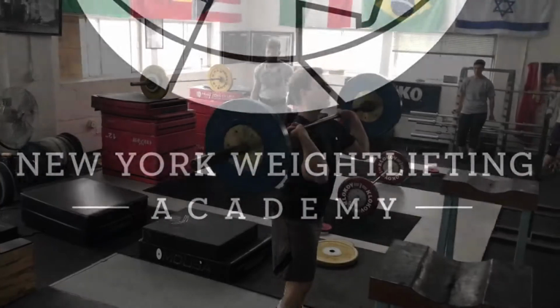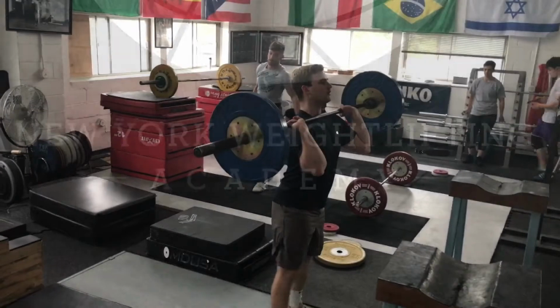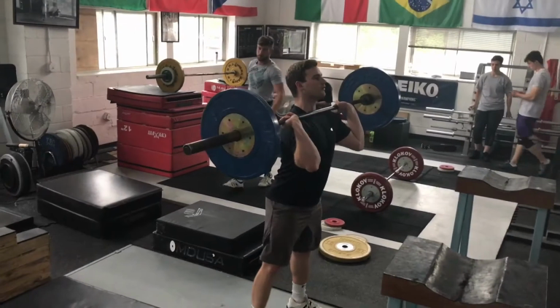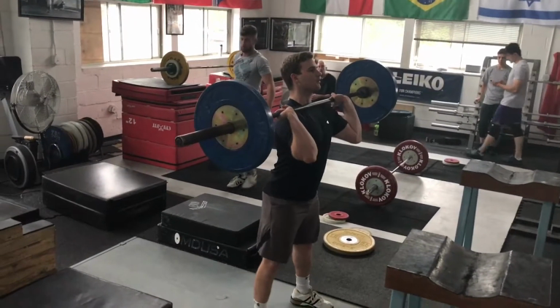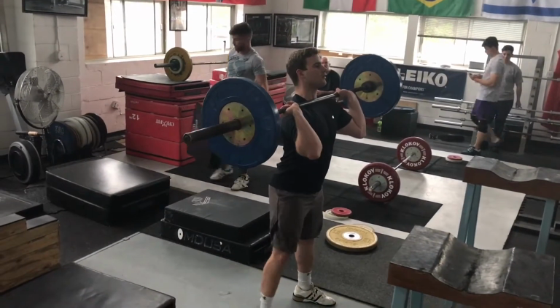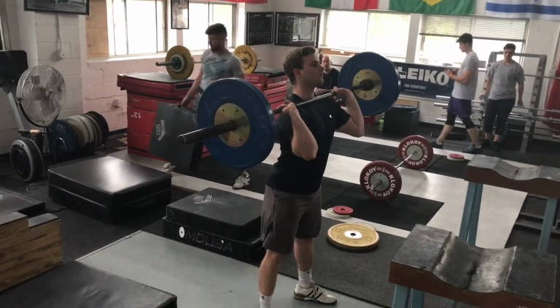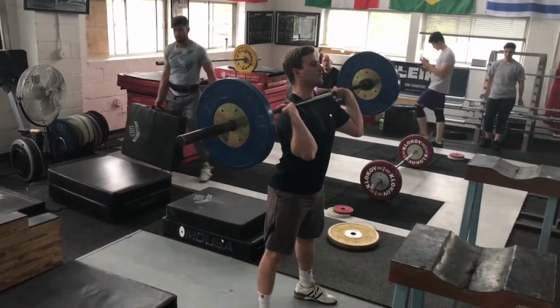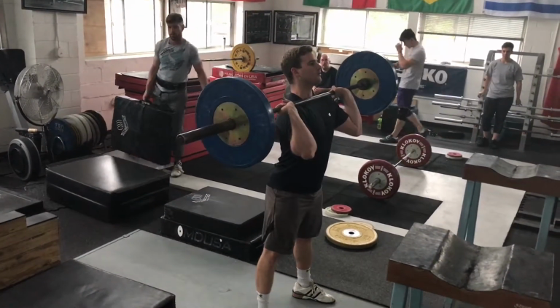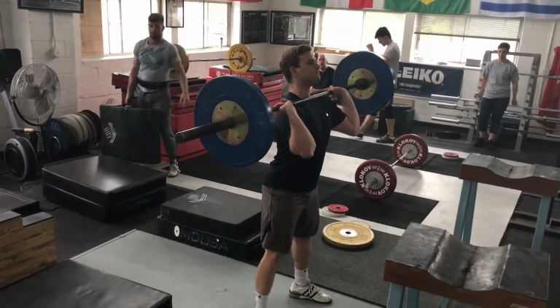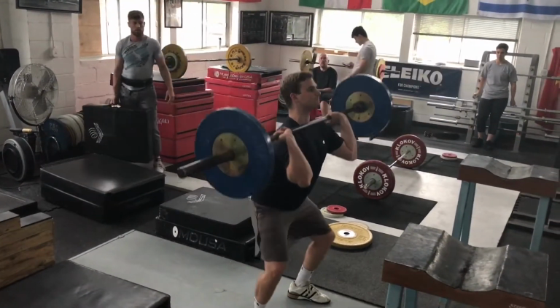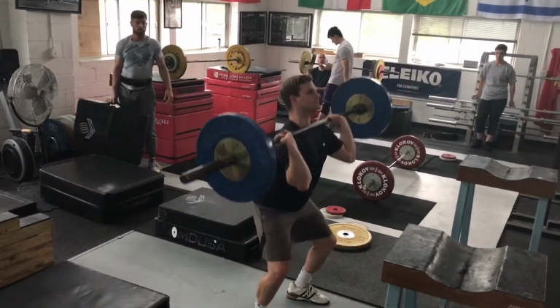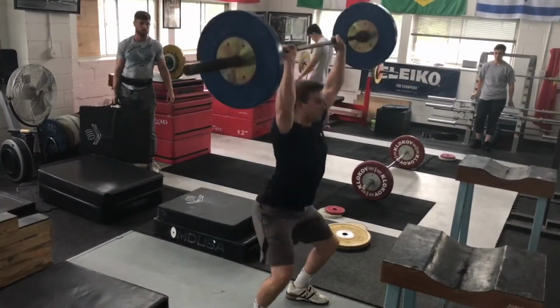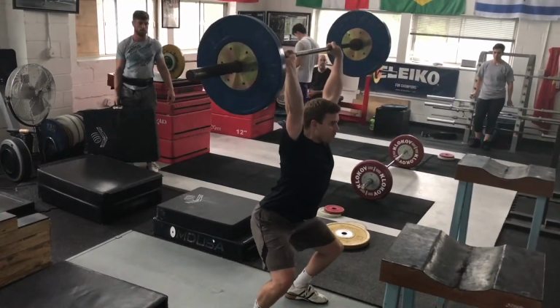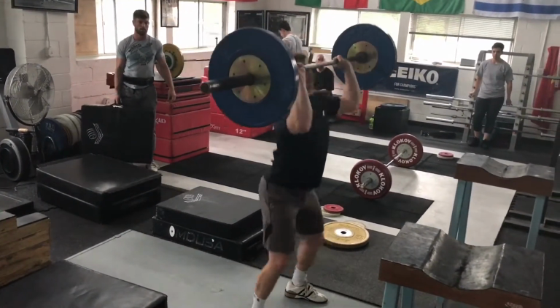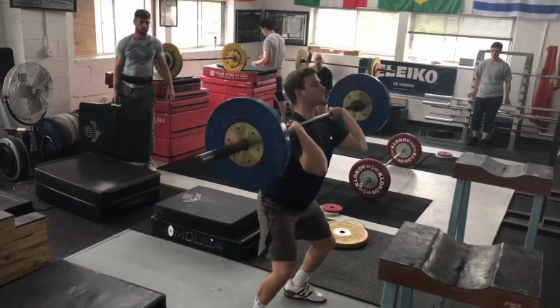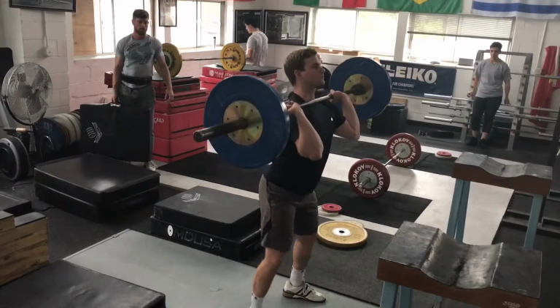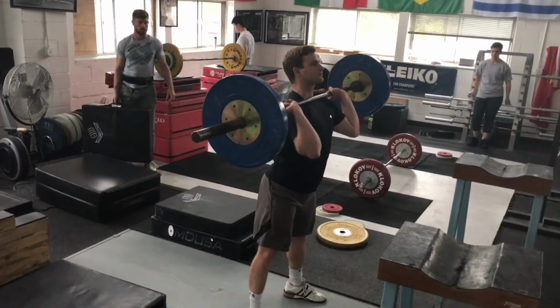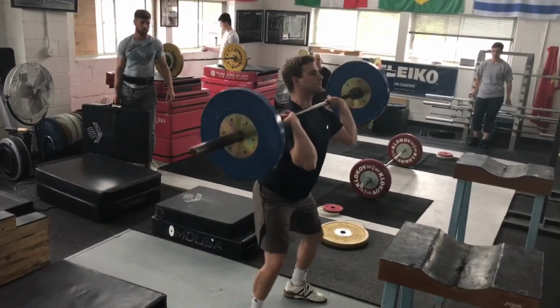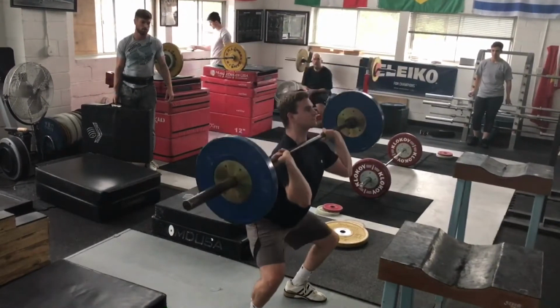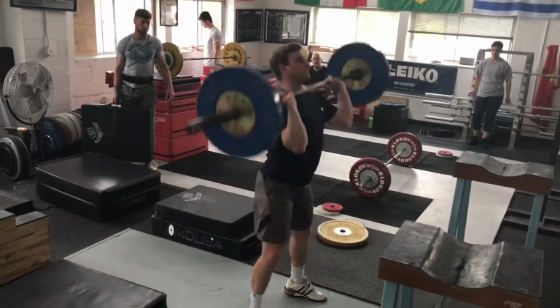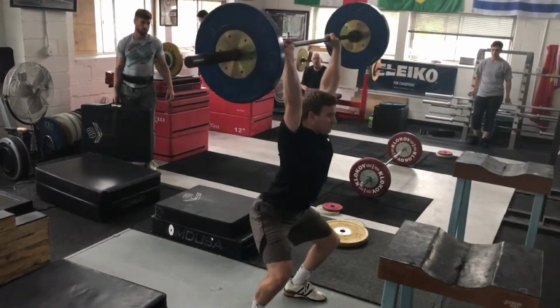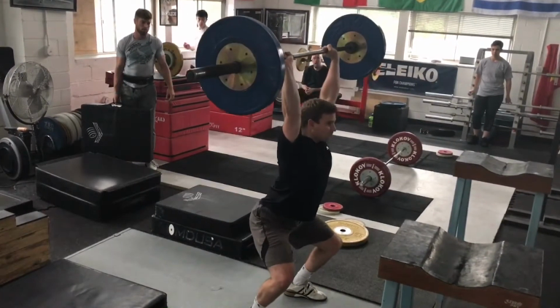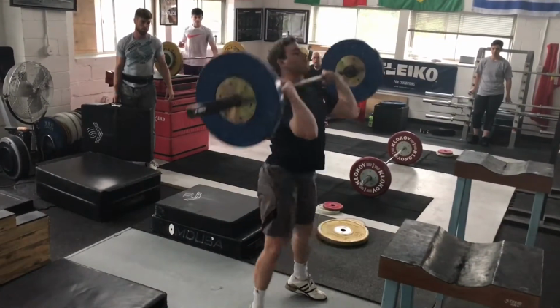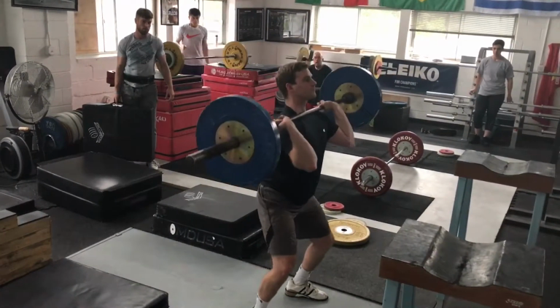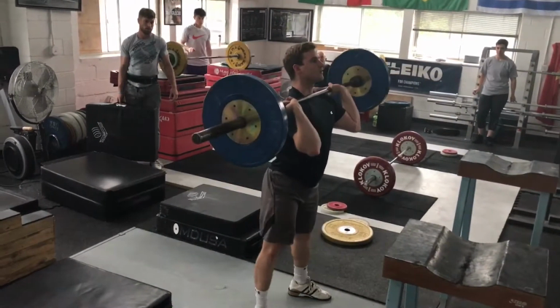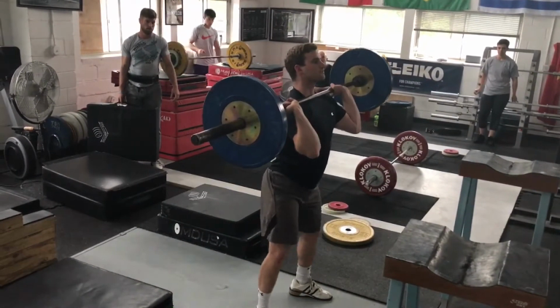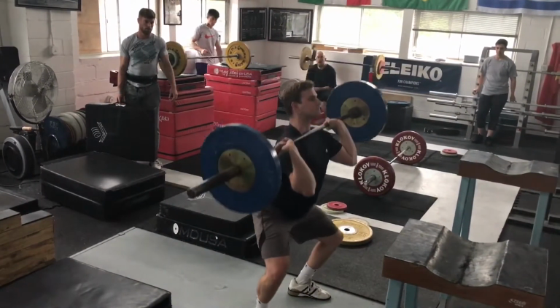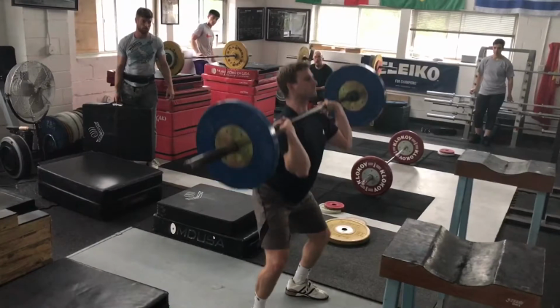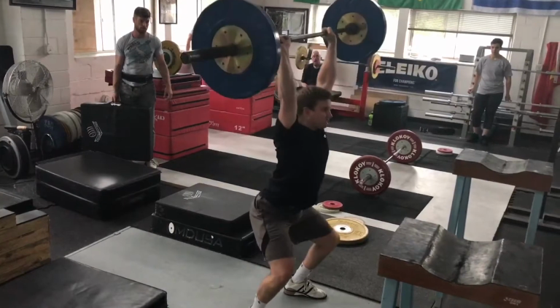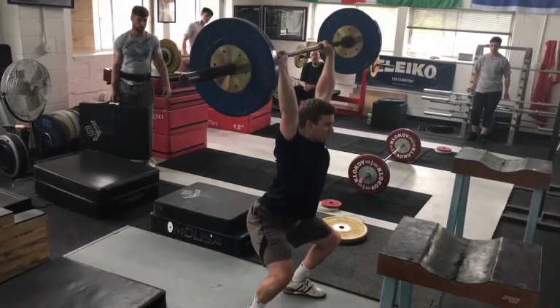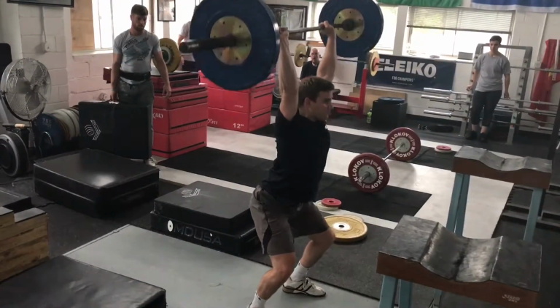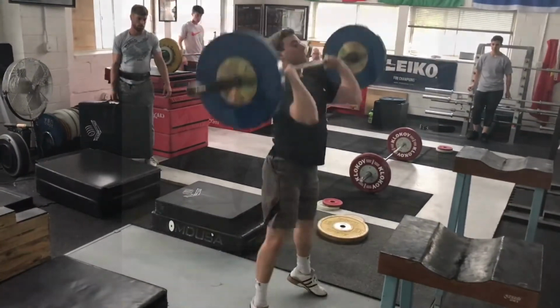Push jerking or power jerking may be the preferred method for someone to perform the jerk. While for others, it could be a very useful training tool to help strengthen their overhead and also develop consistency in the dip and in the catch.